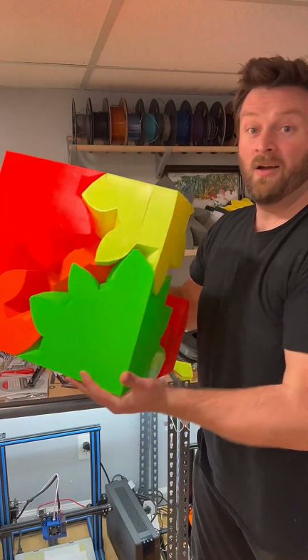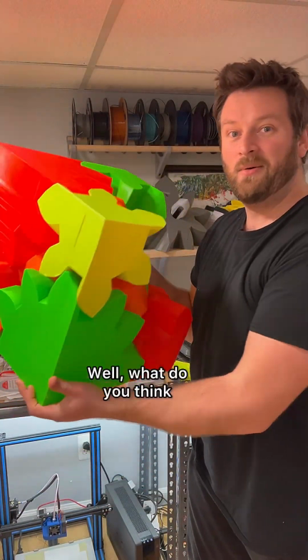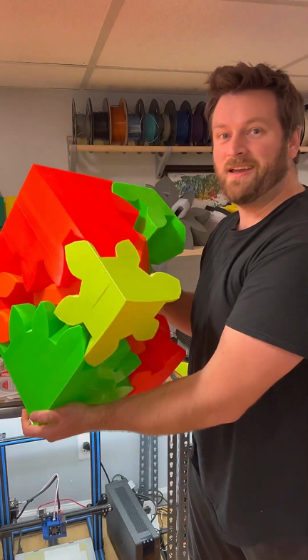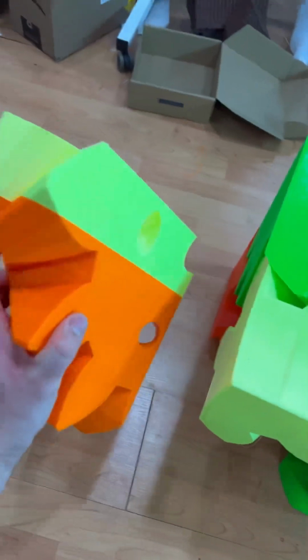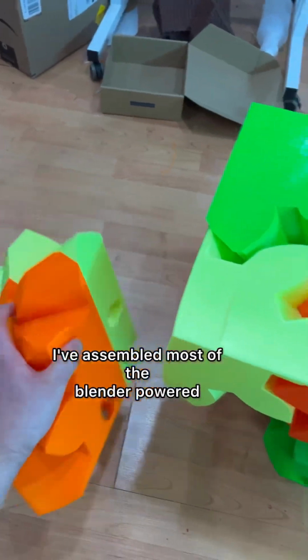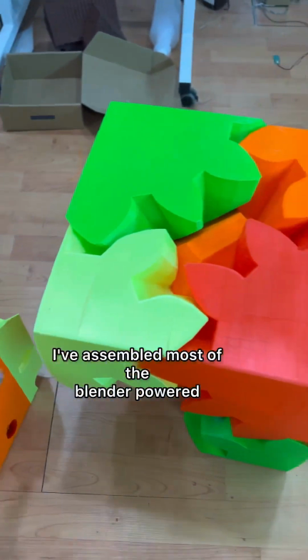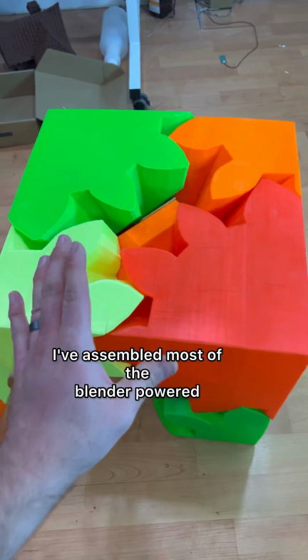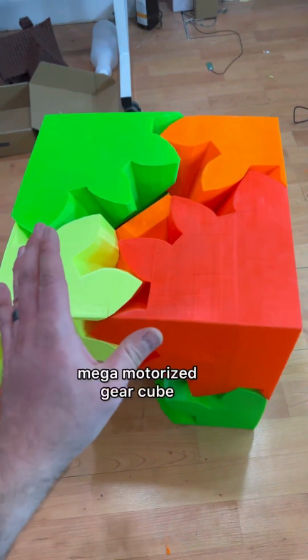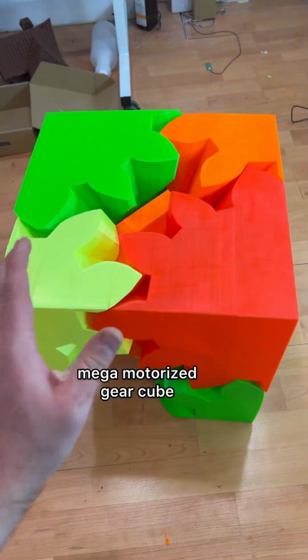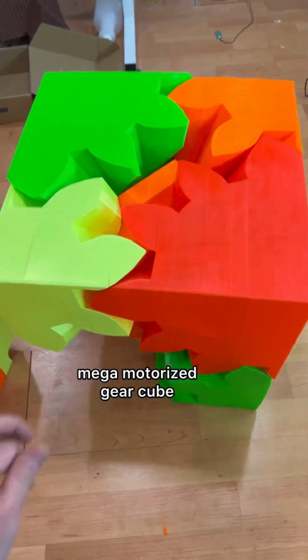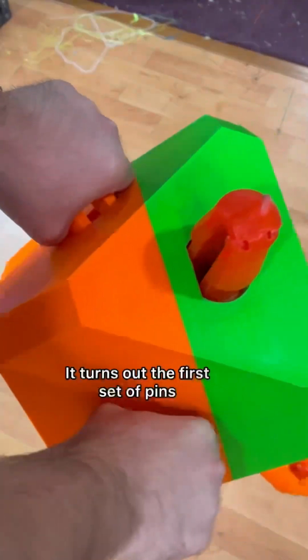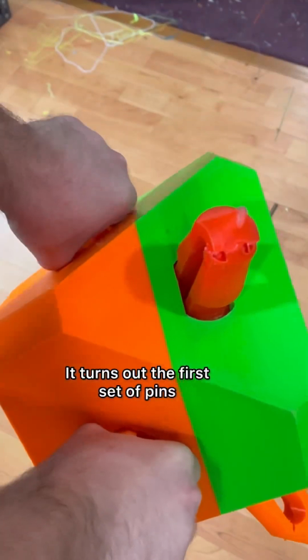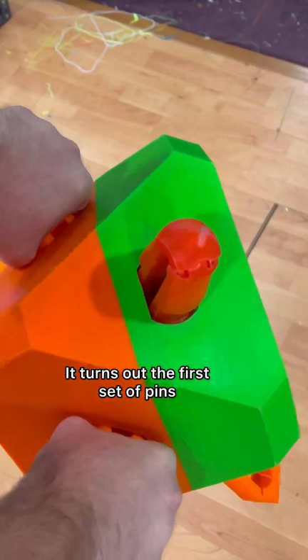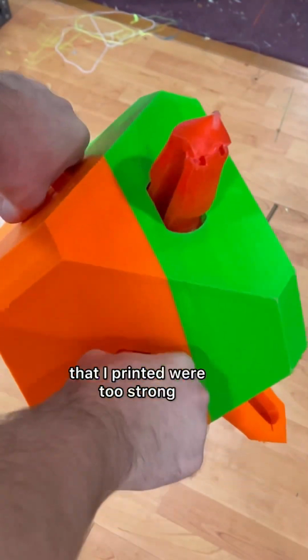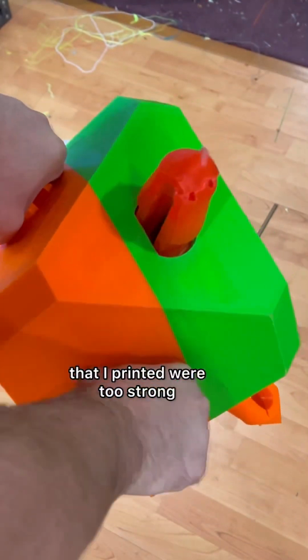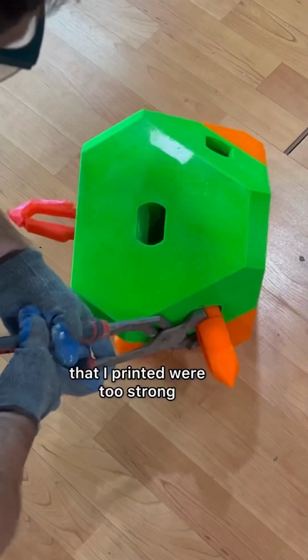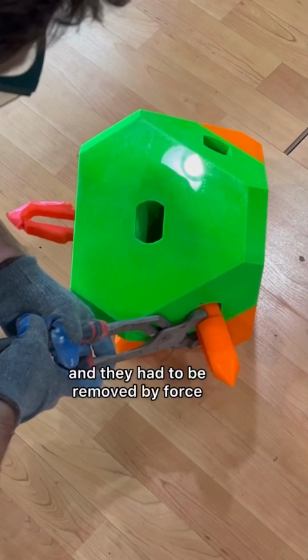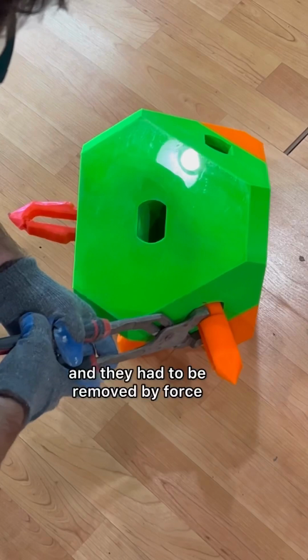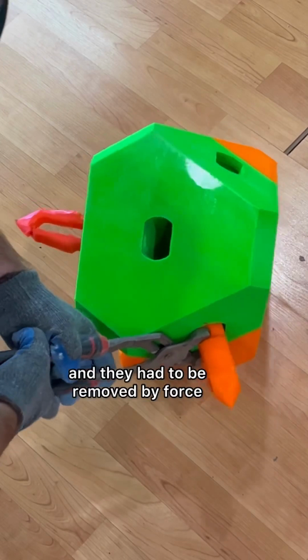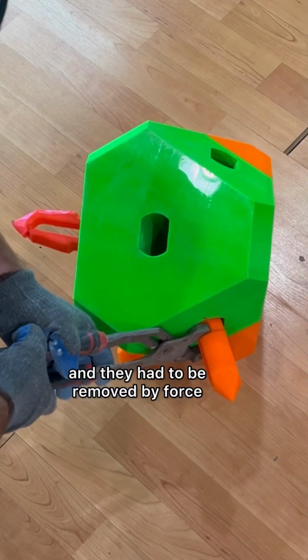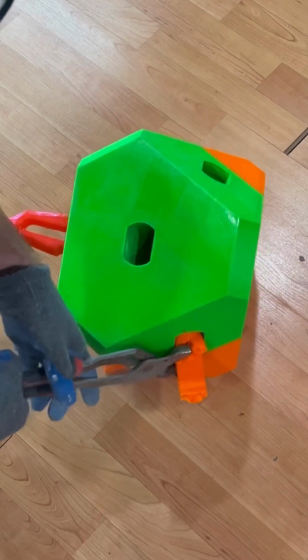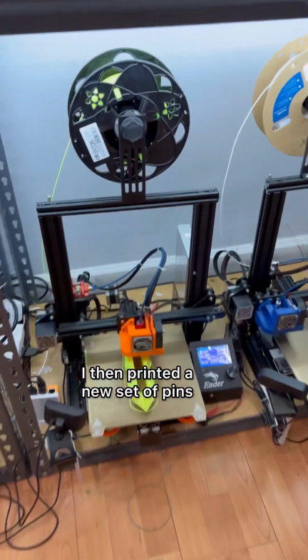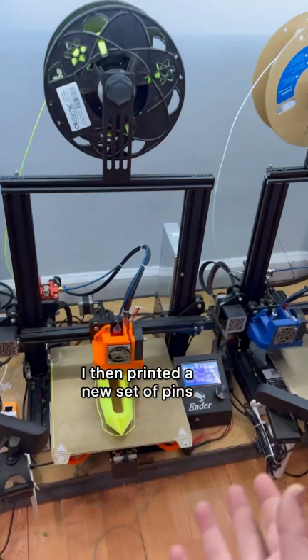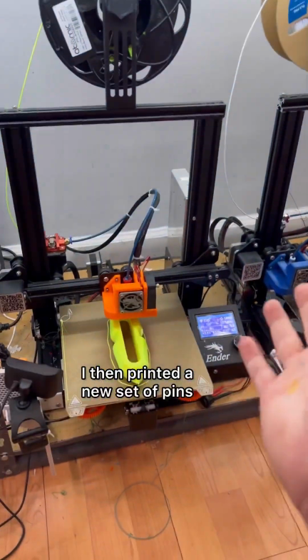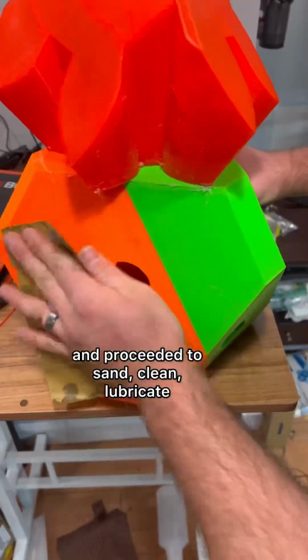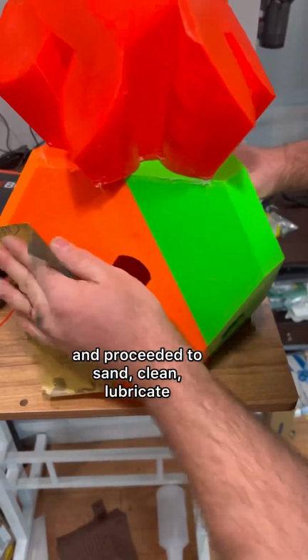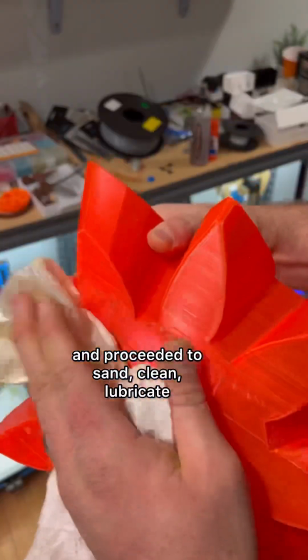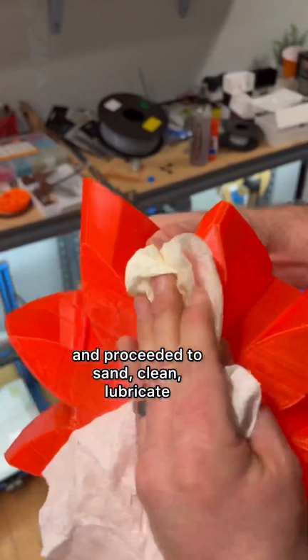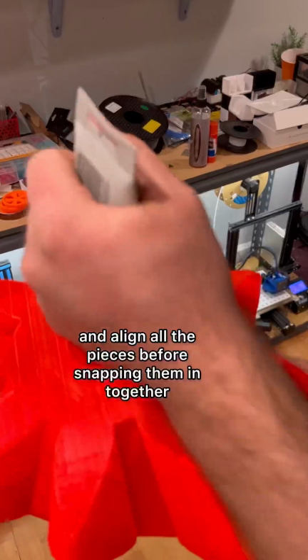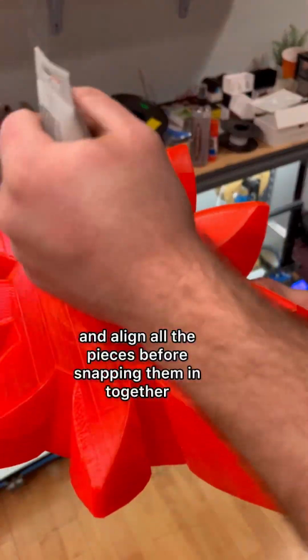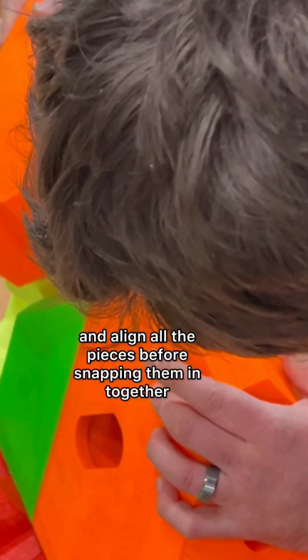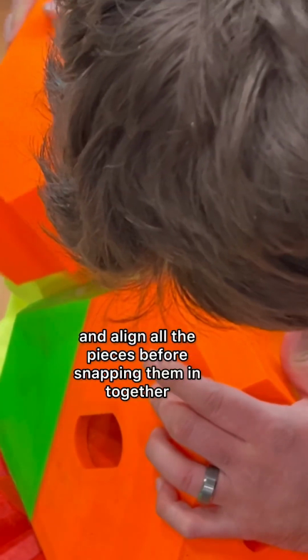I've assembled most of the blender-powered mega motorized gear cube. It turns out the first set of pins I printed were too strong and had to be removed by force. I then printed a new set of pins and proceeded to sand, clean, lubricate, and align all the pieces before snapping them in together.